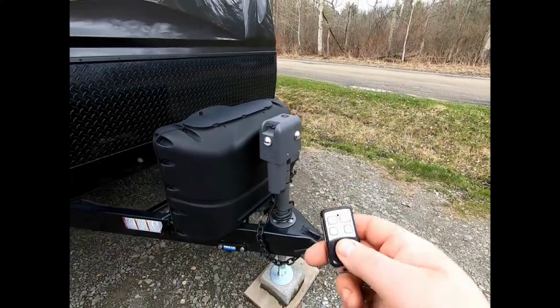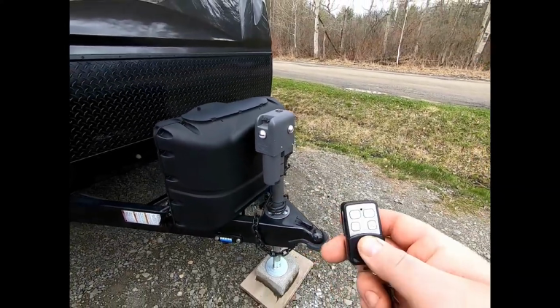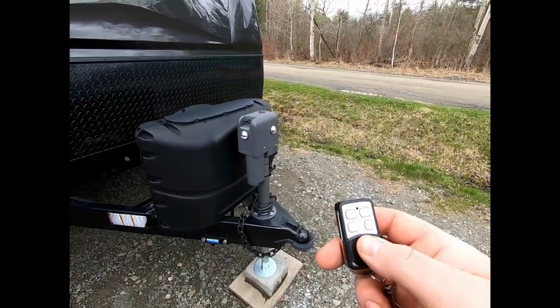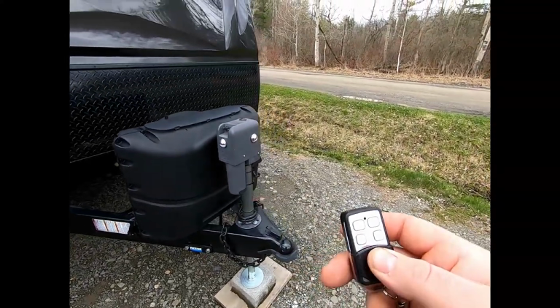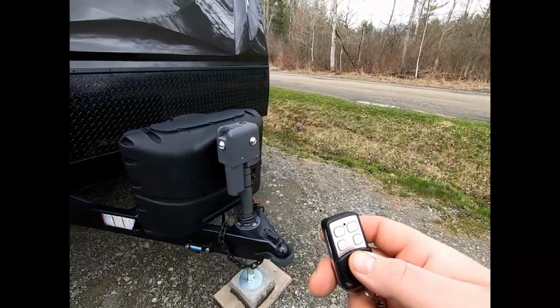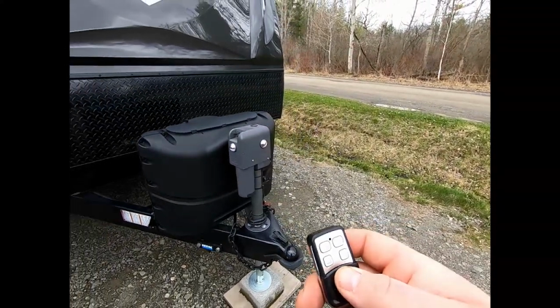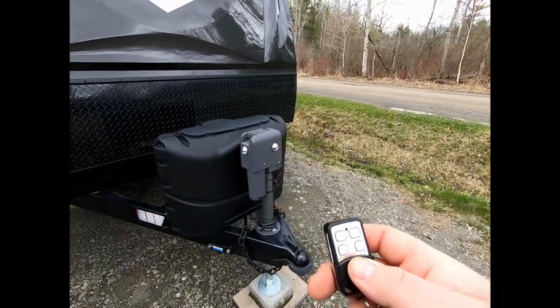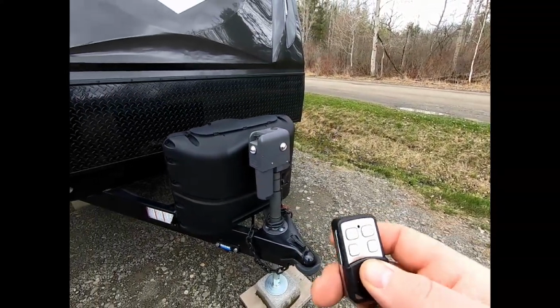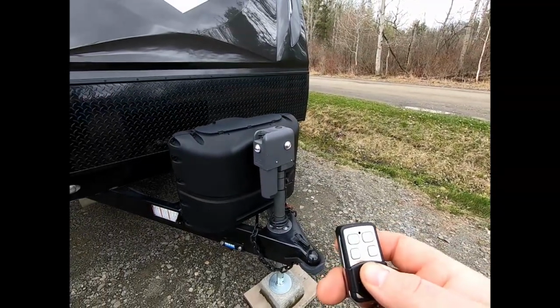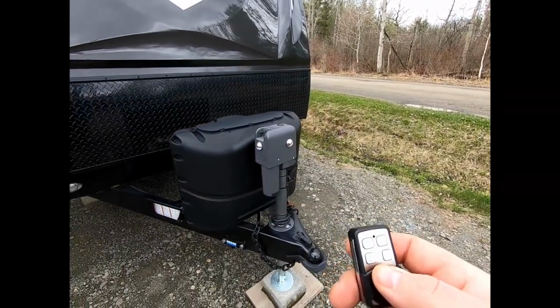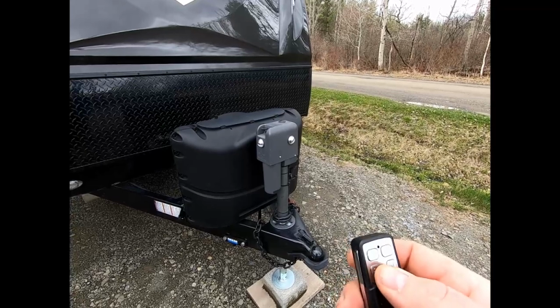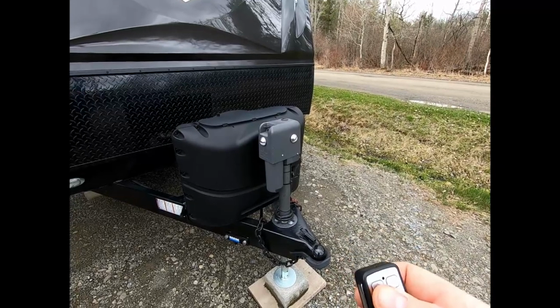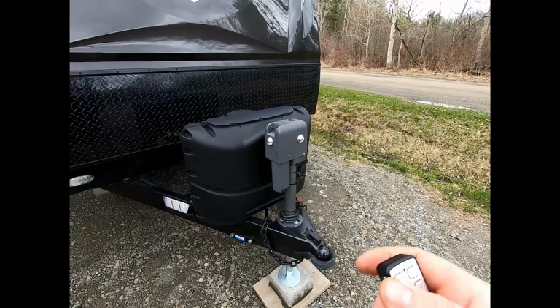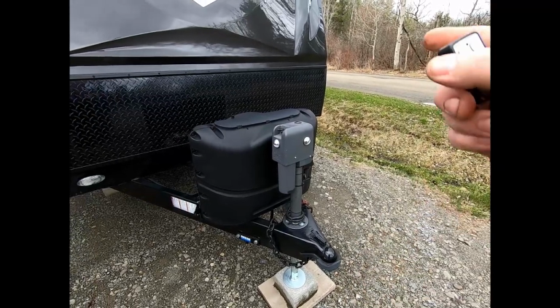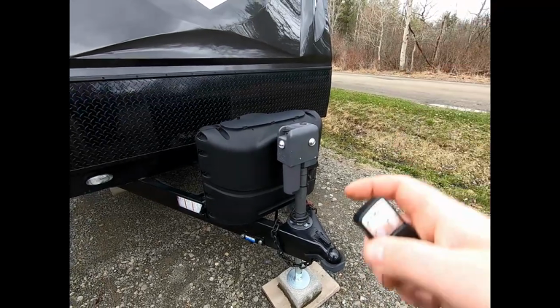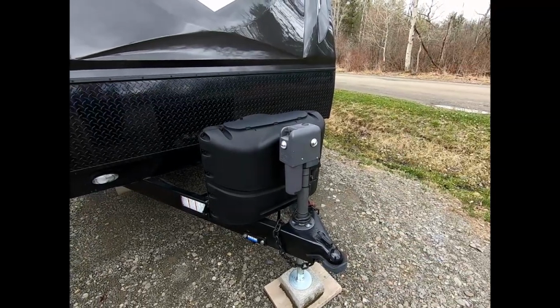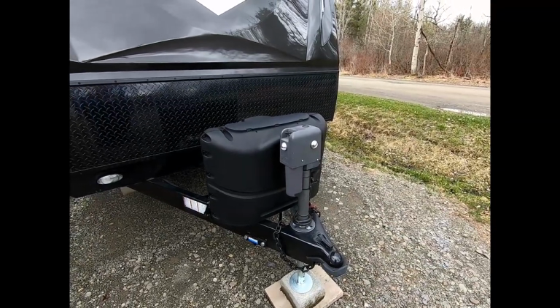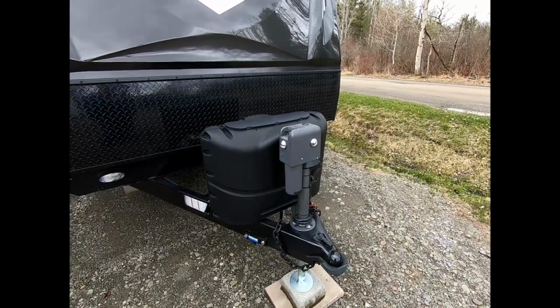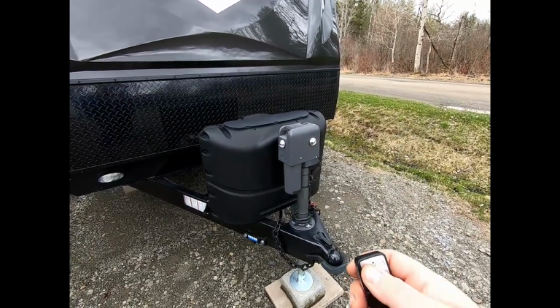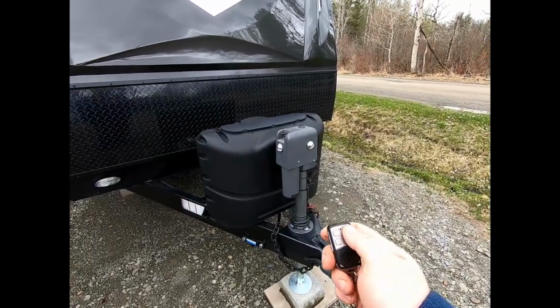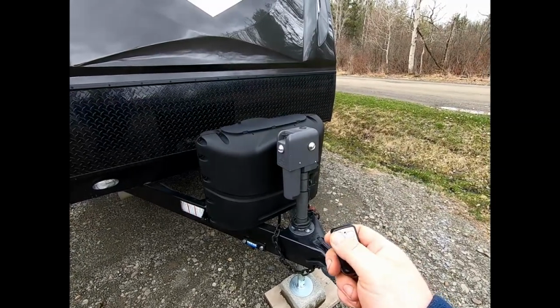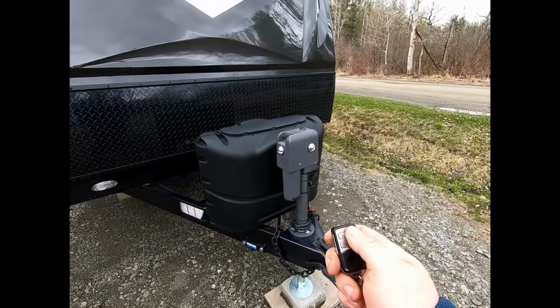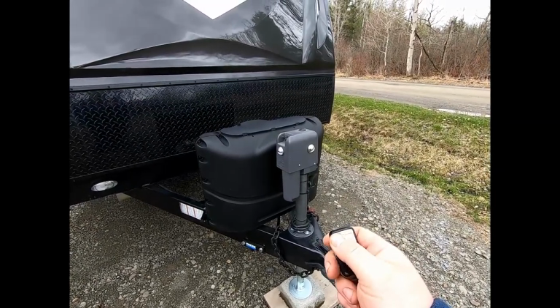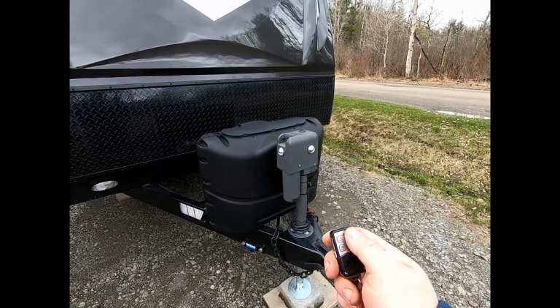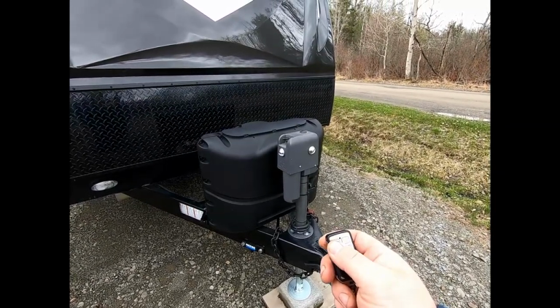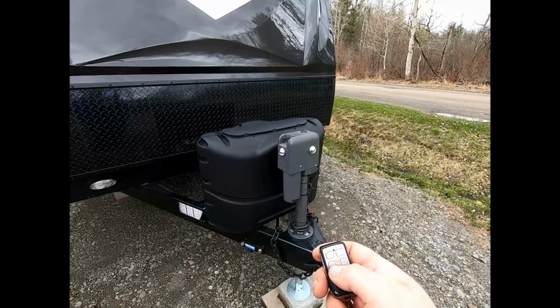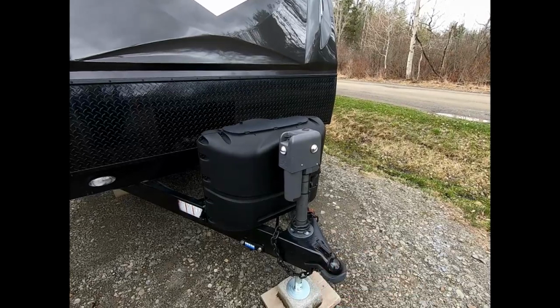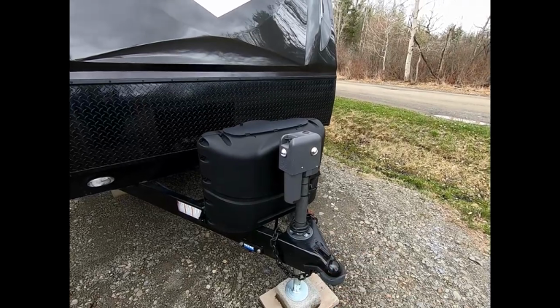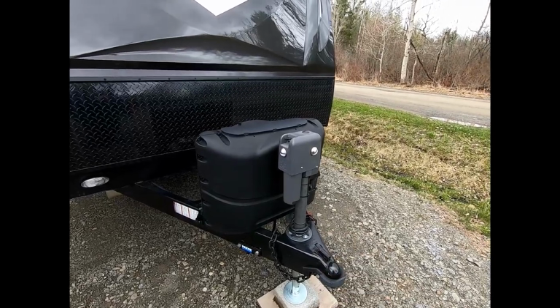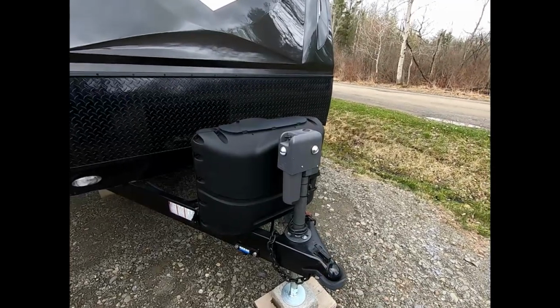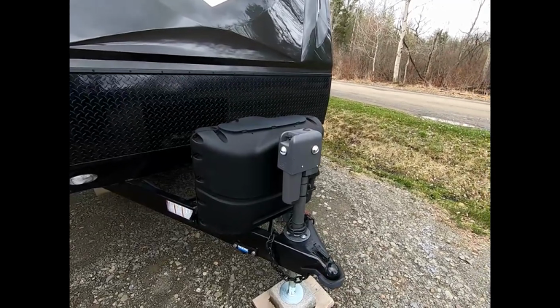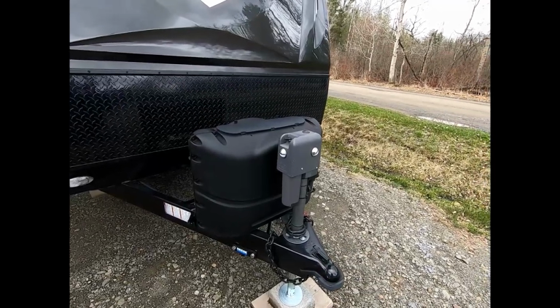We also find it very handy as you're leveling your RV front to back. I can be with my level on the inside and controlling the up and down in the front with this. Very handy — we love it.